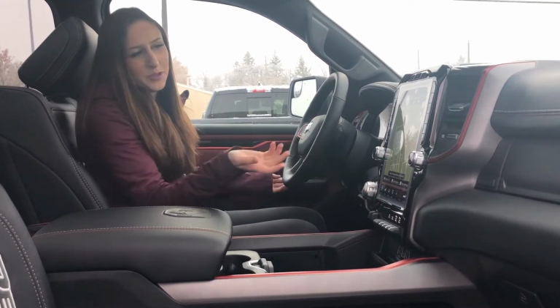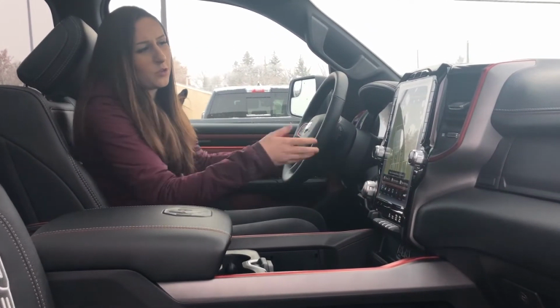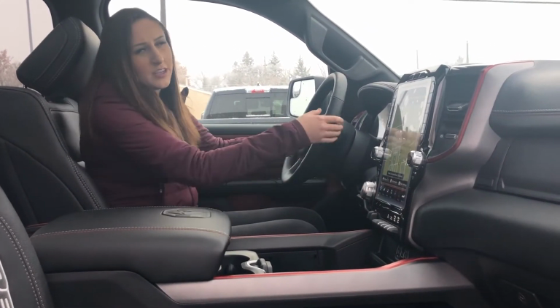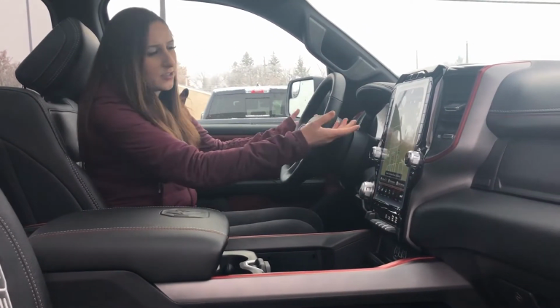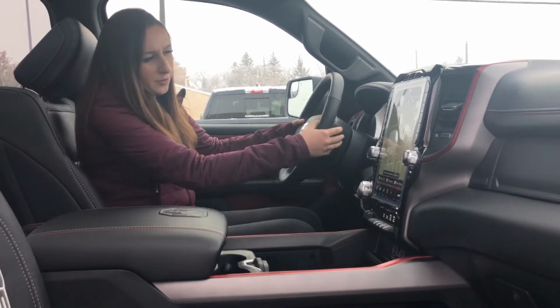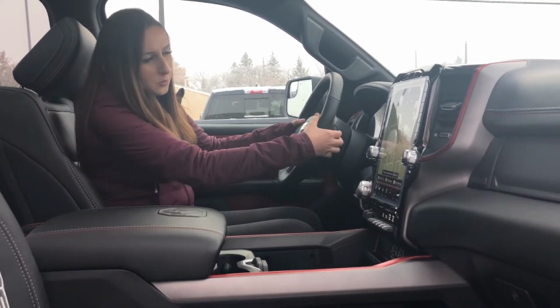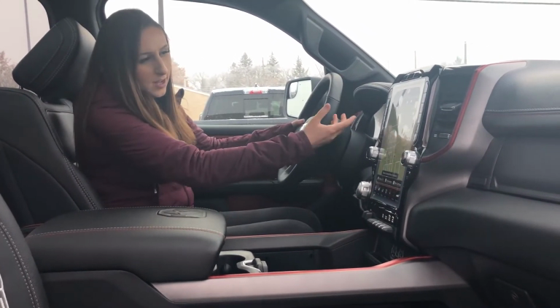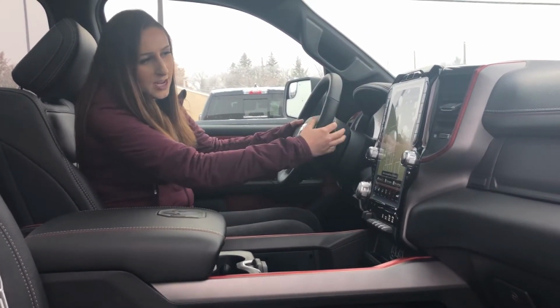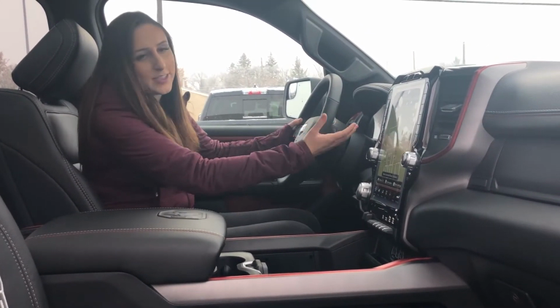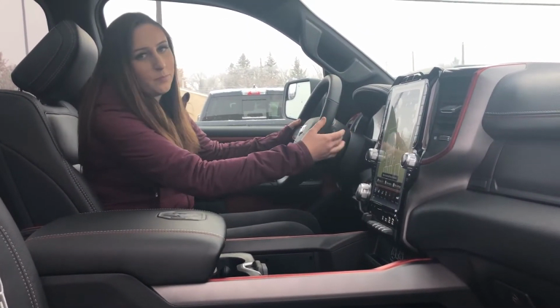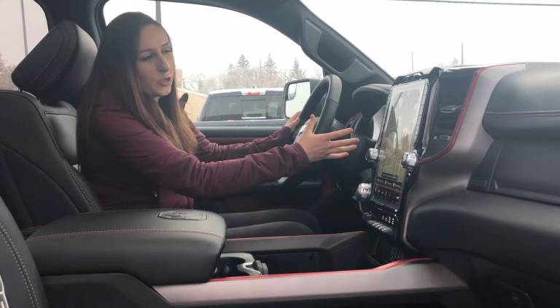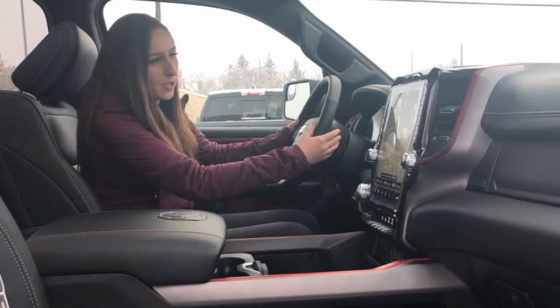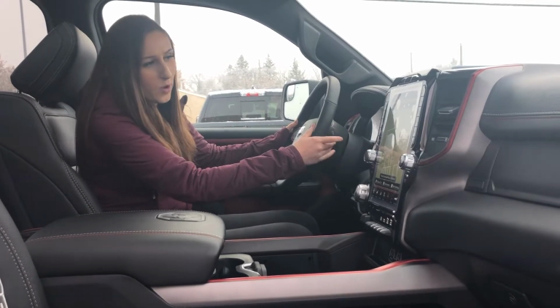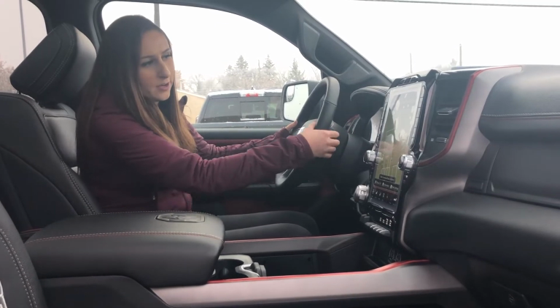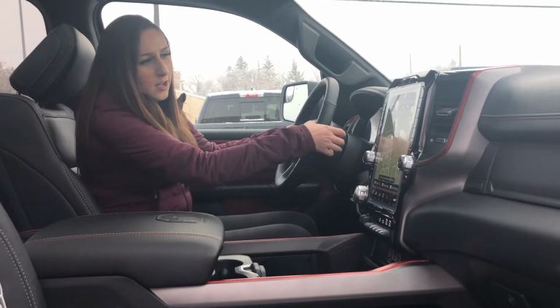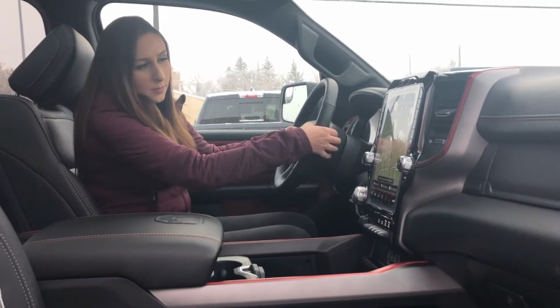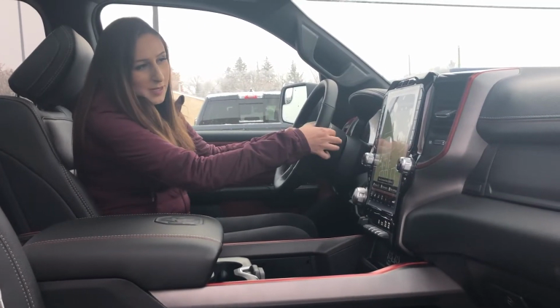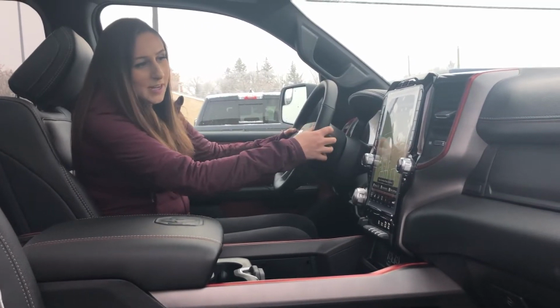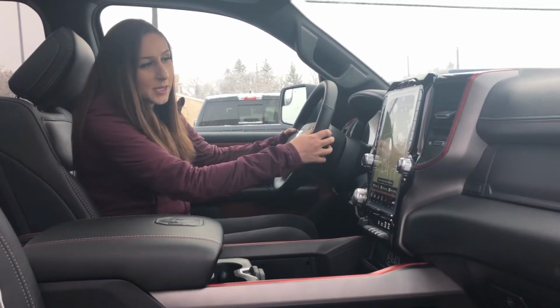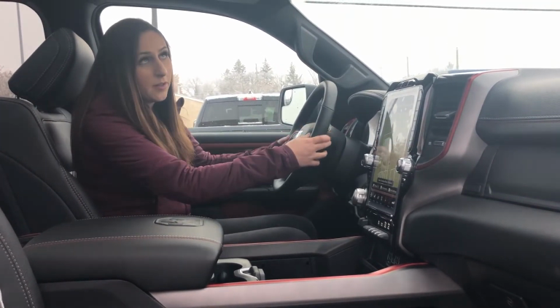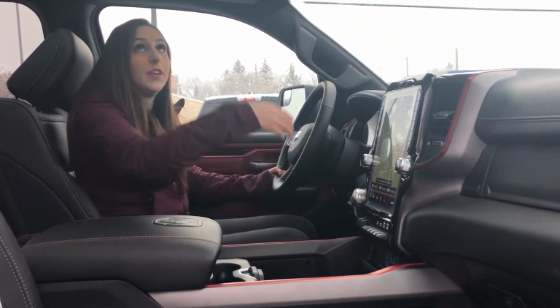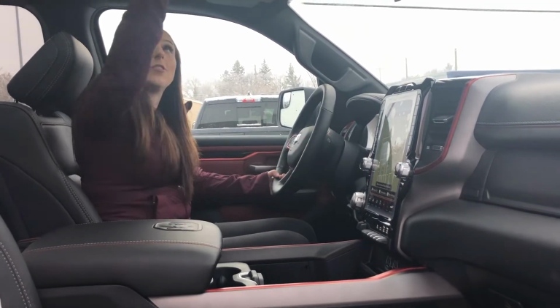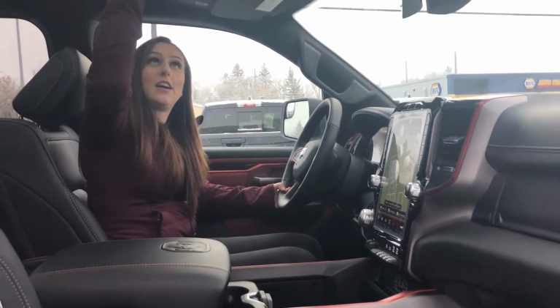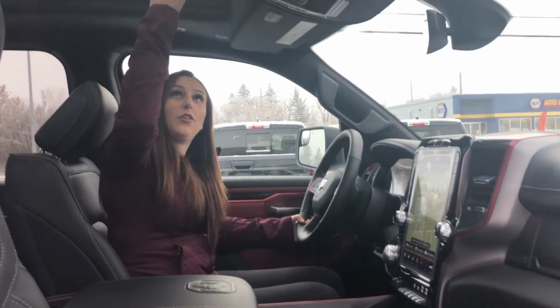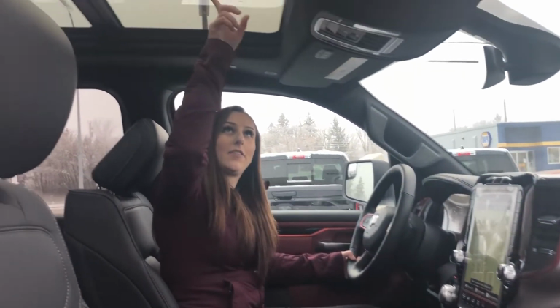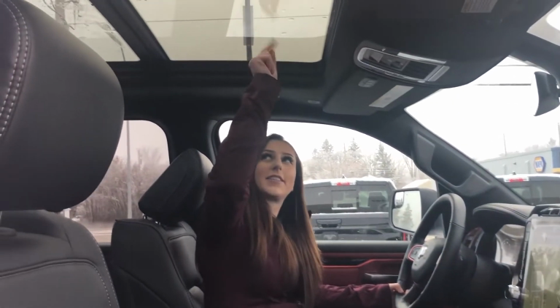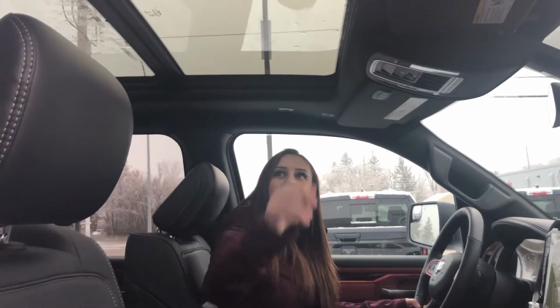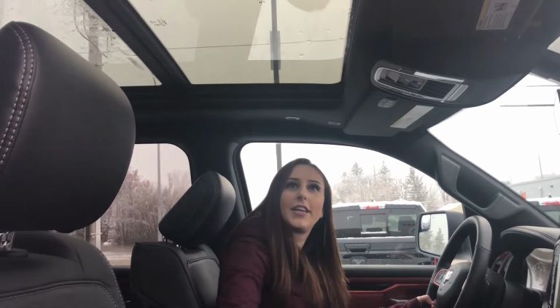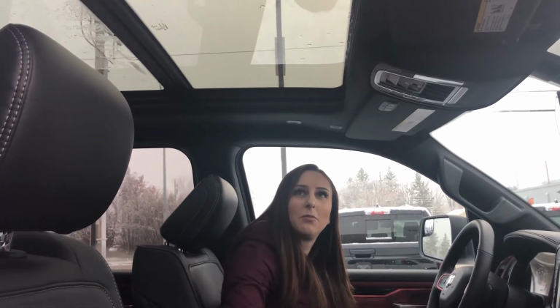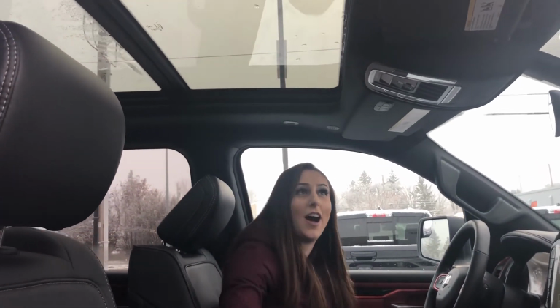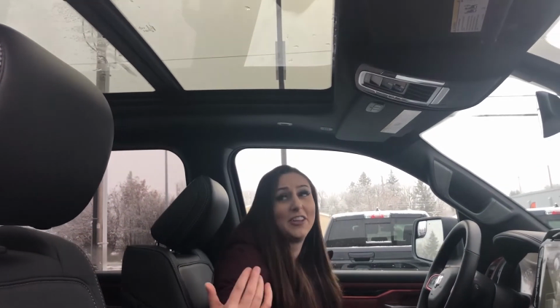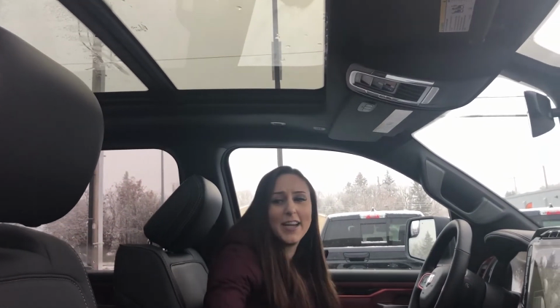Bluetooth — you can shuffle through channels and adjust the volume with the buttons behind the steering wheel. You're also going to have a full panoramic sunroof right here, which I really like.